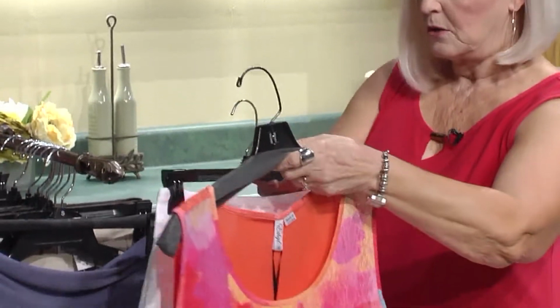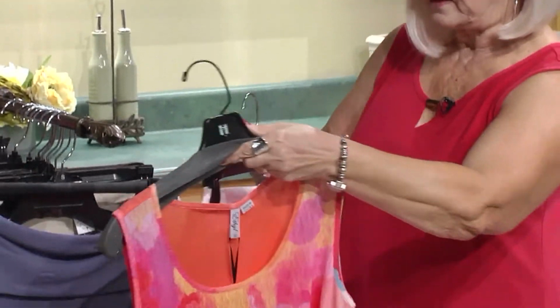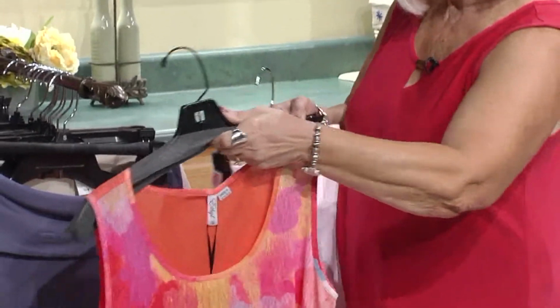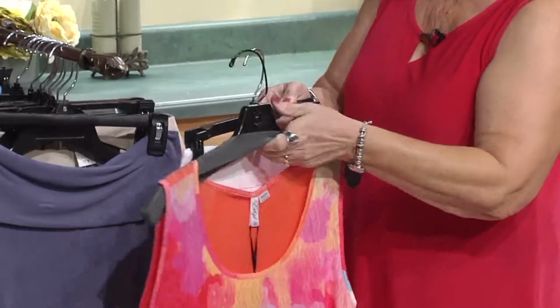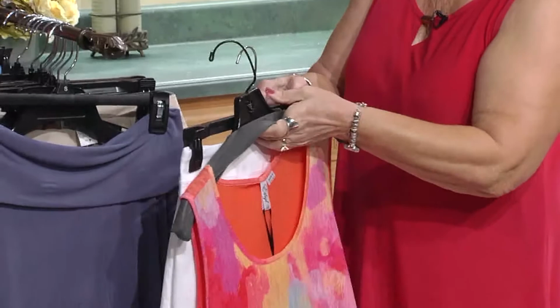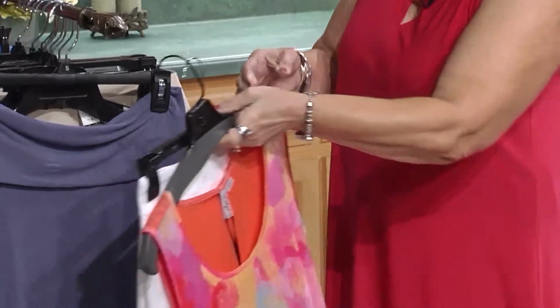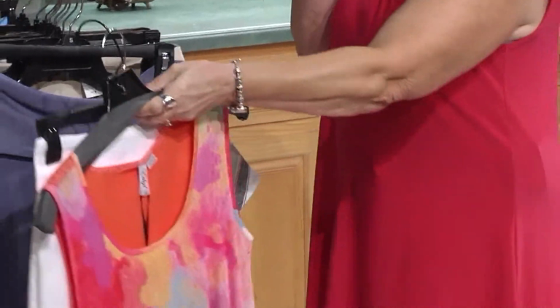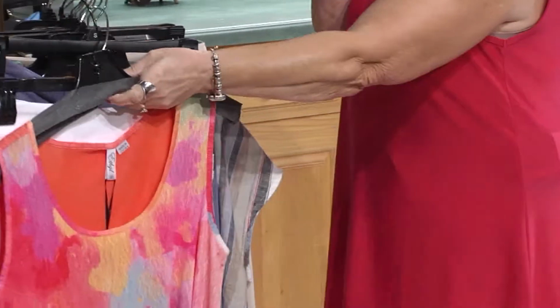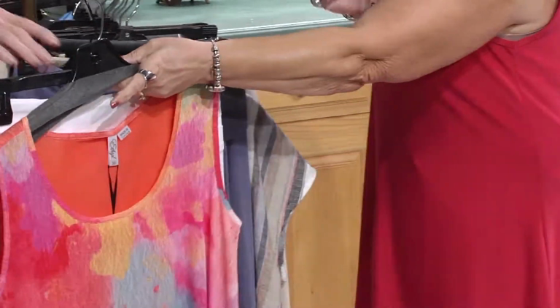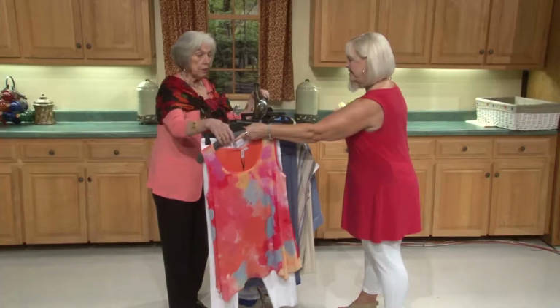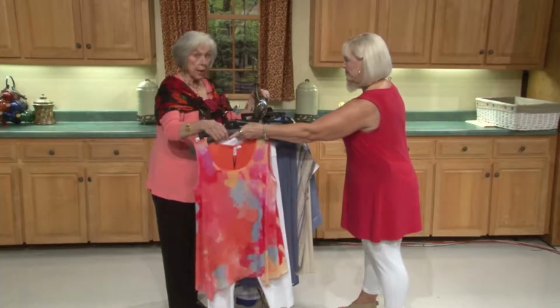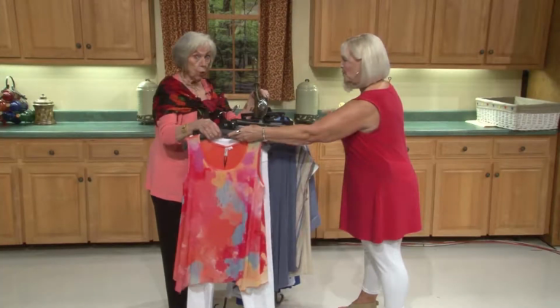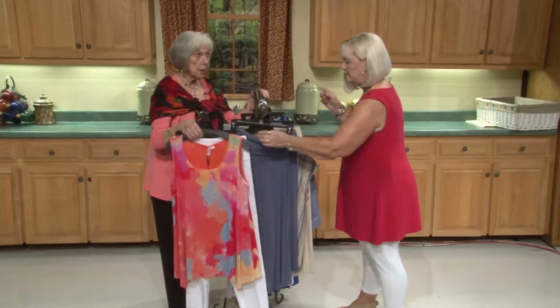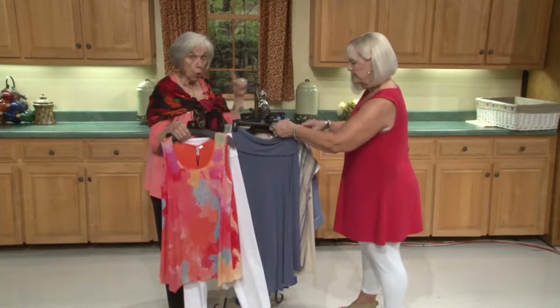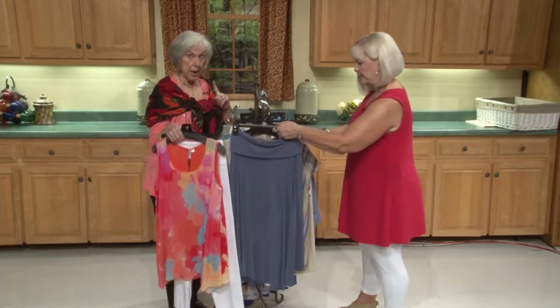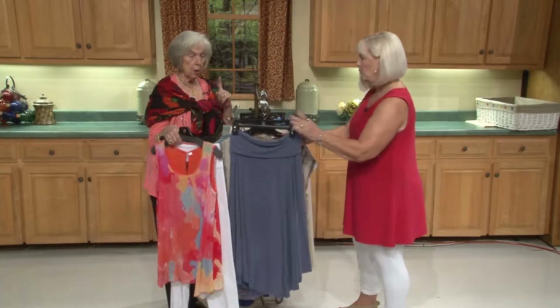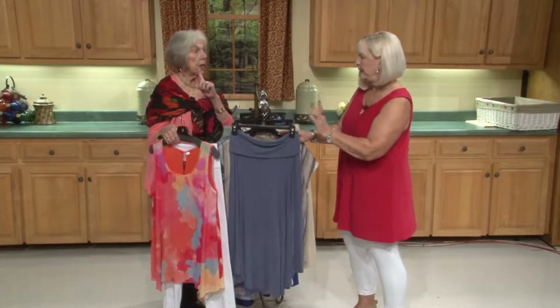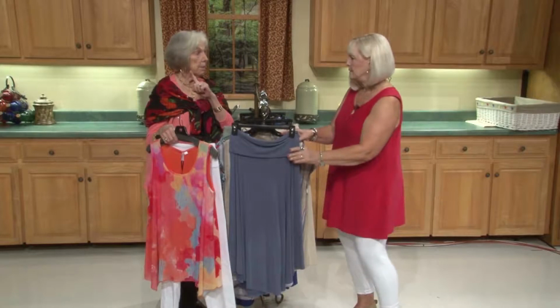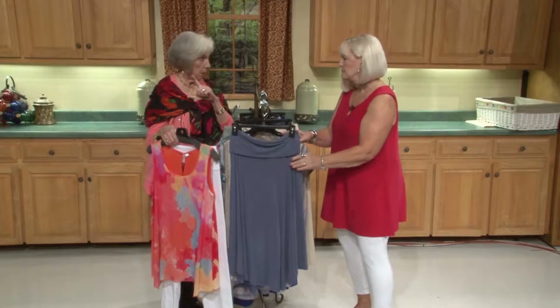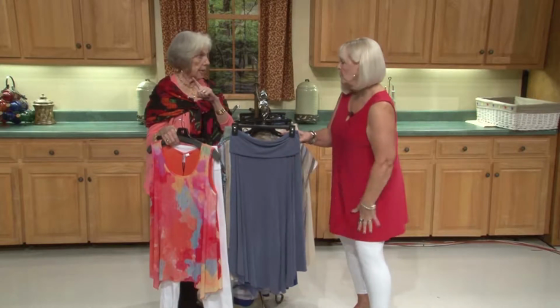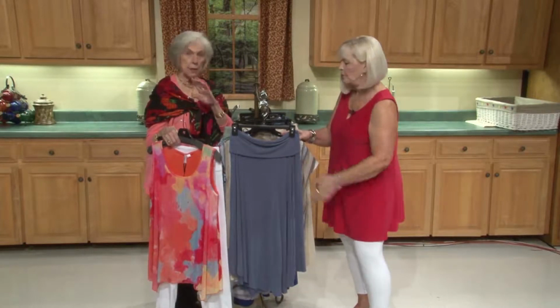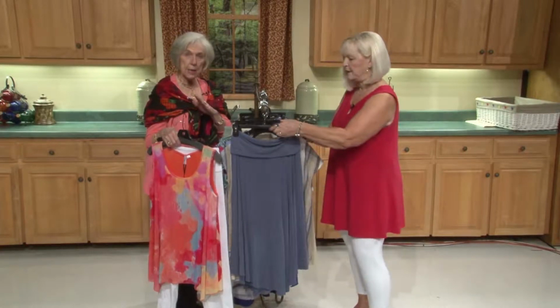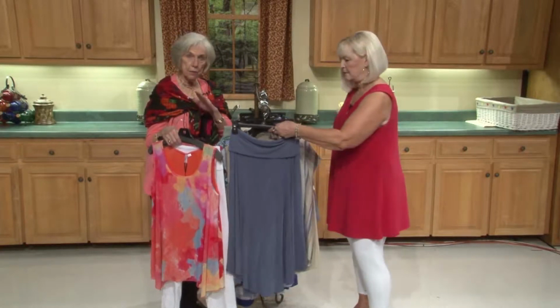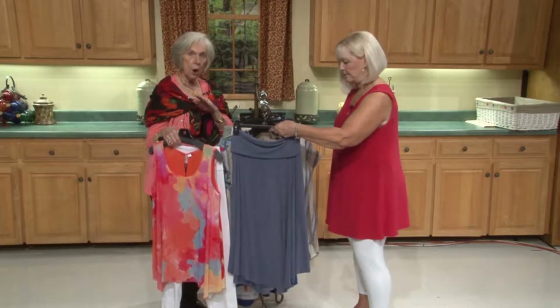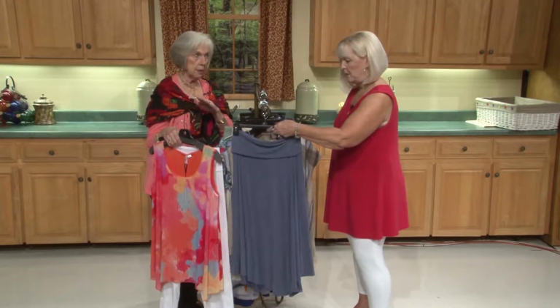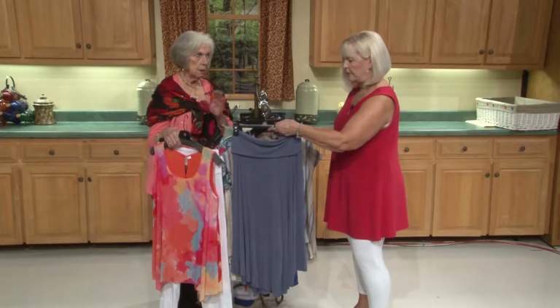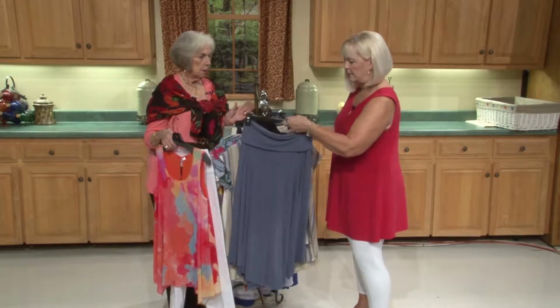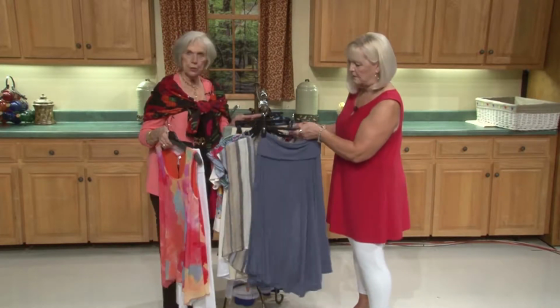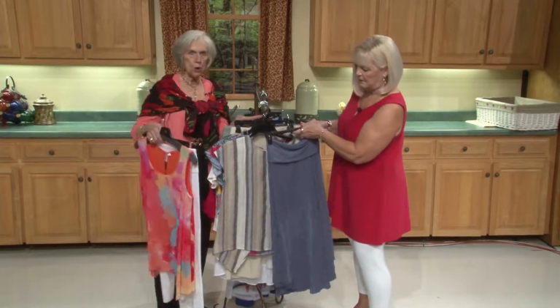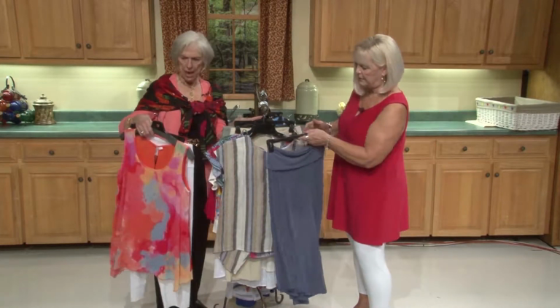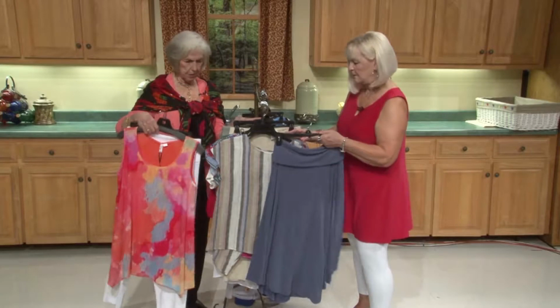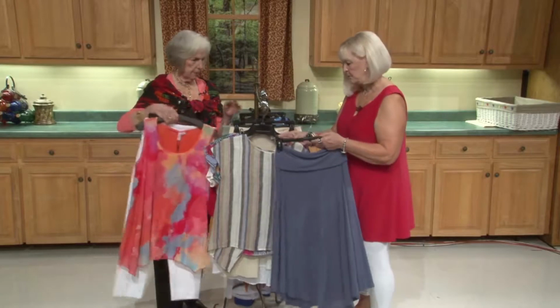These tops go with a lot of things. You've got to have a good pair of white pants — just one pair. Or leggings, or jeggings. You can just wear them with everything.